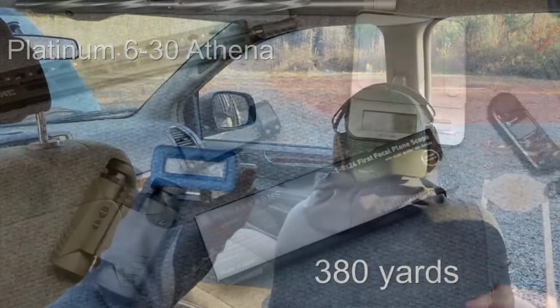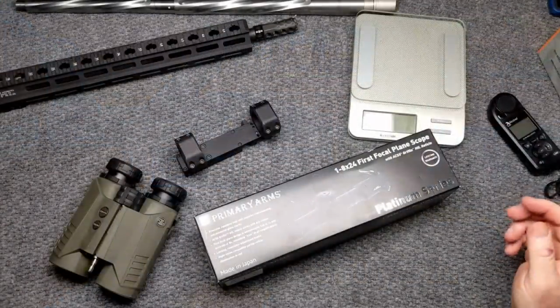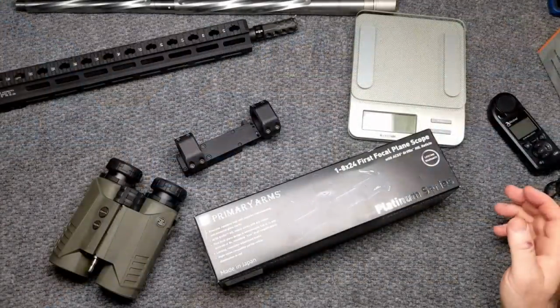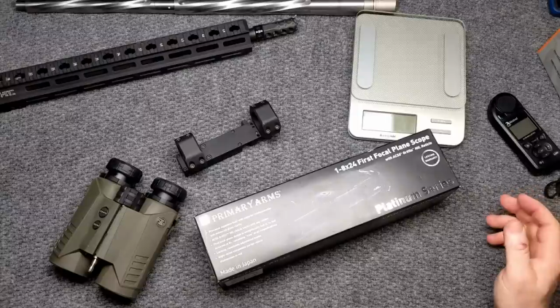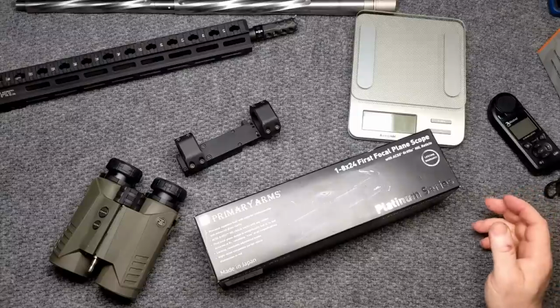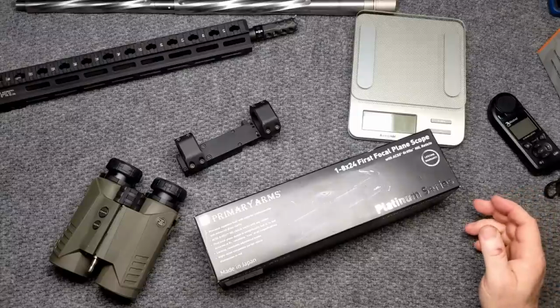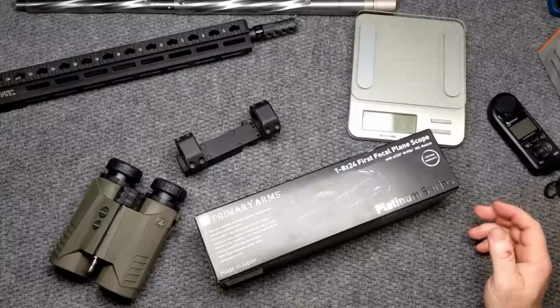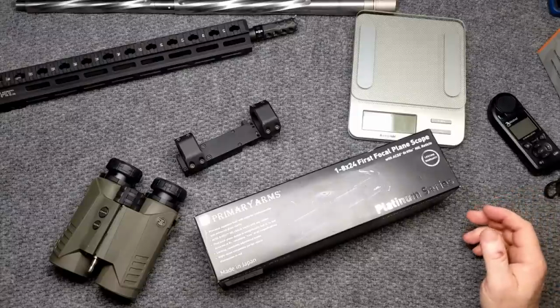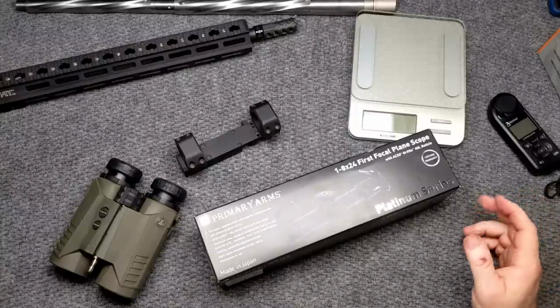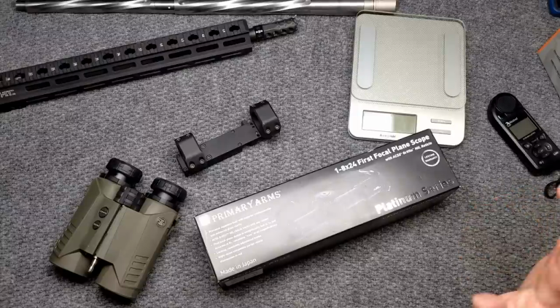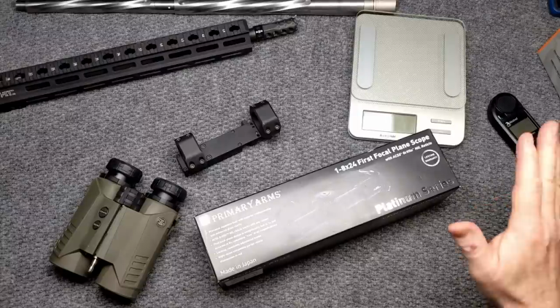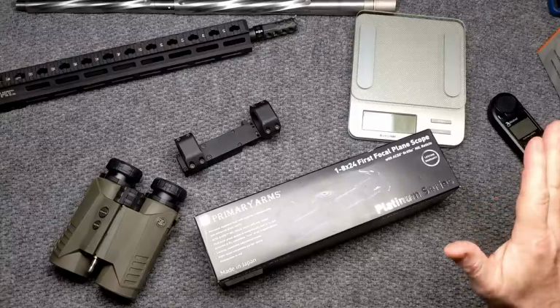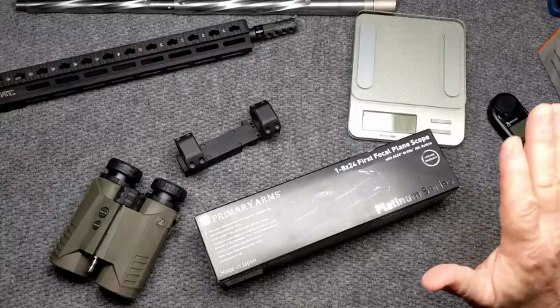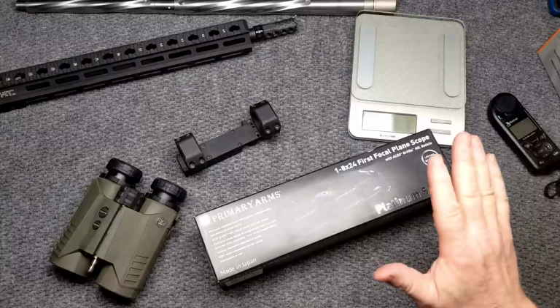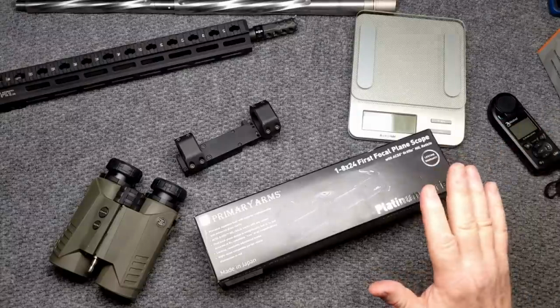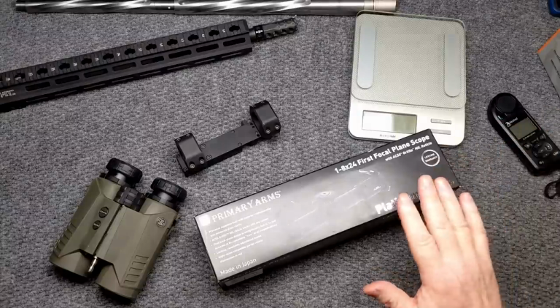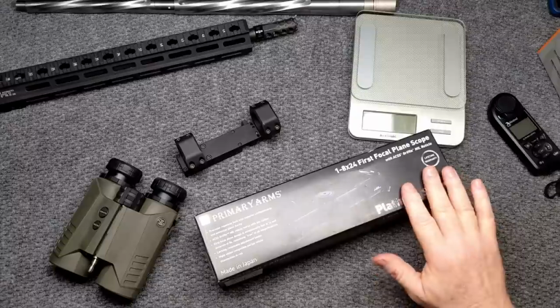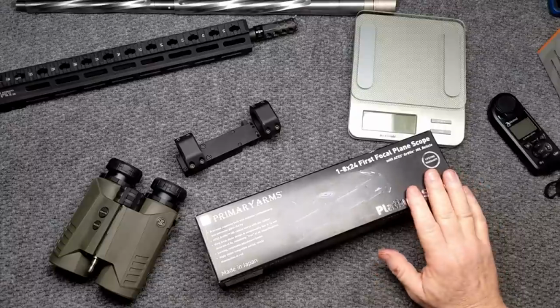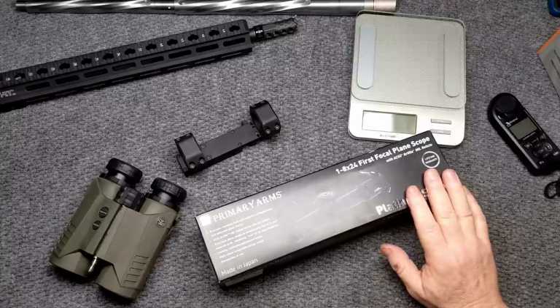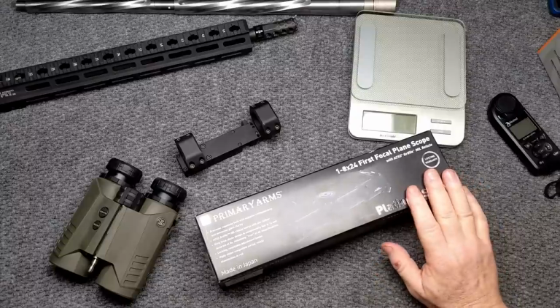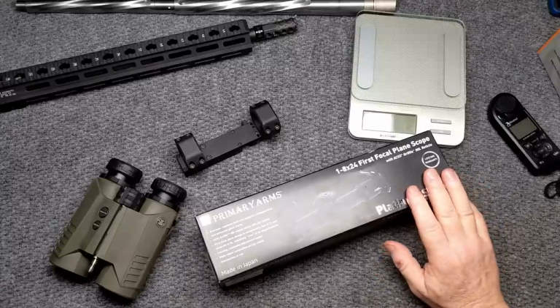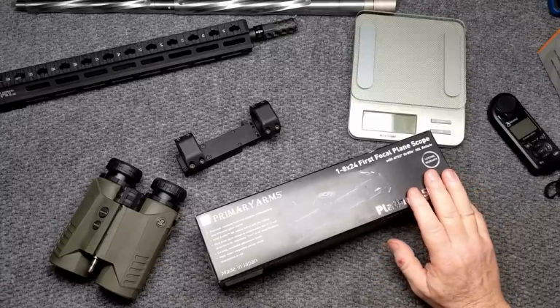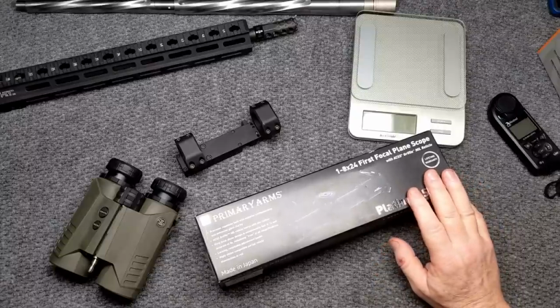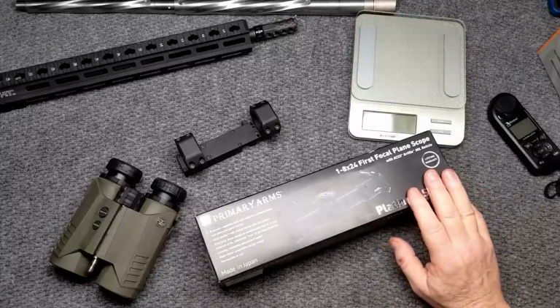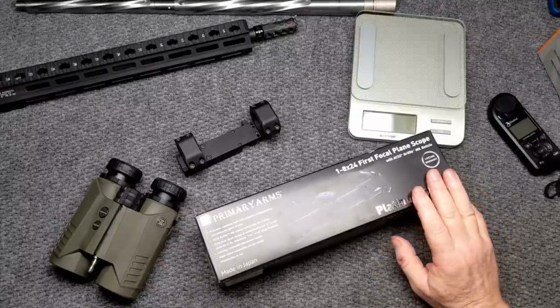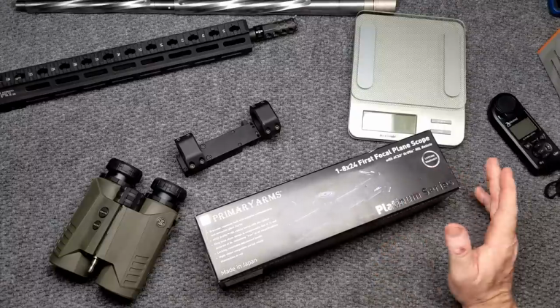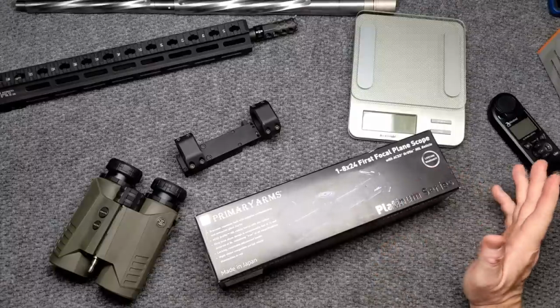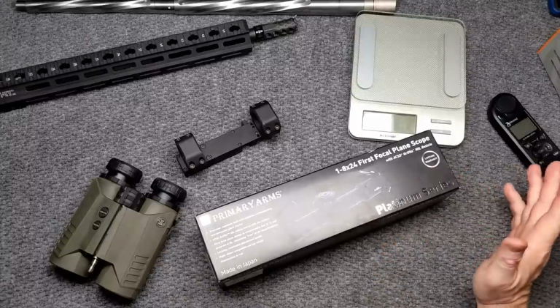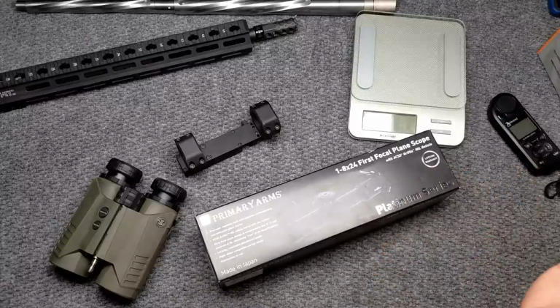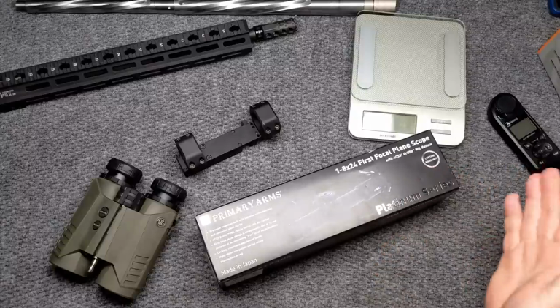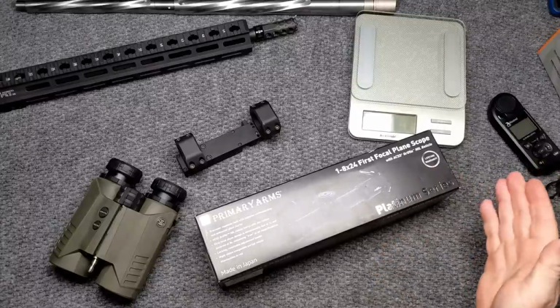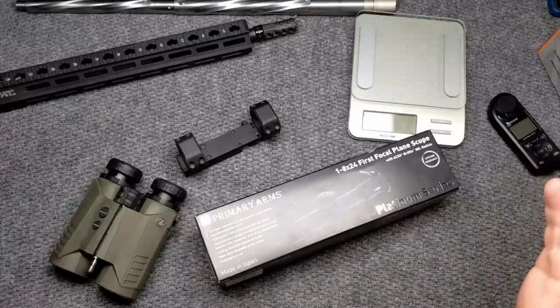Alright guys, Codoboy32 here. Check it out — we're sitting at the review table and in front of us we've got the Primary Arms 1-8x24 first focal plane scope with the ACSS Griffin Mill reticle.